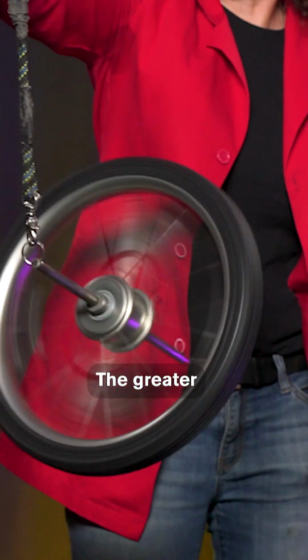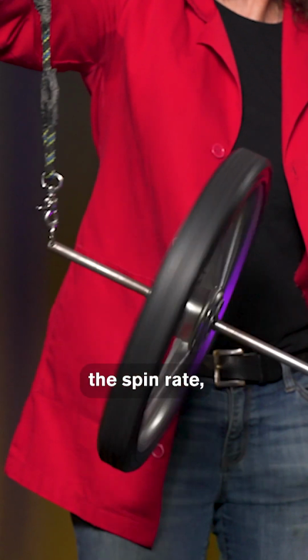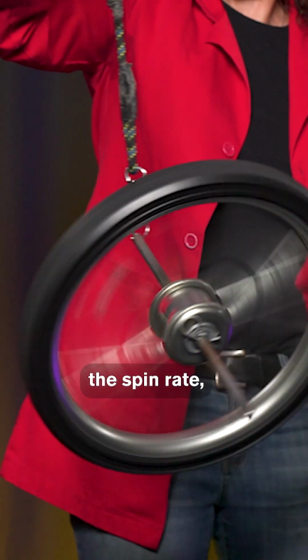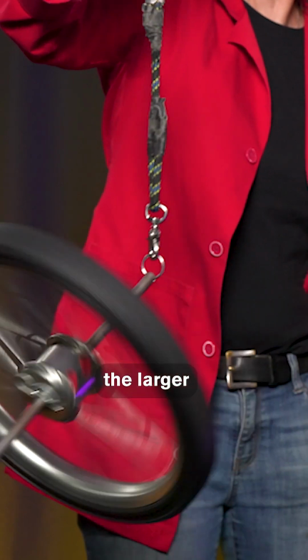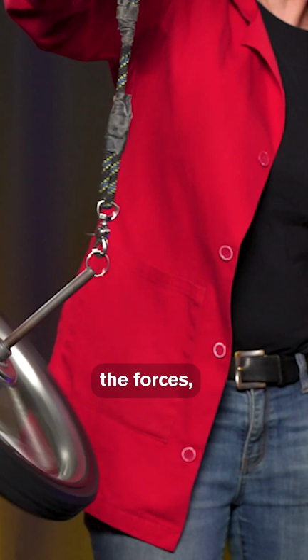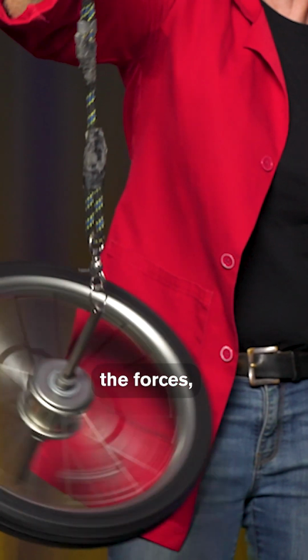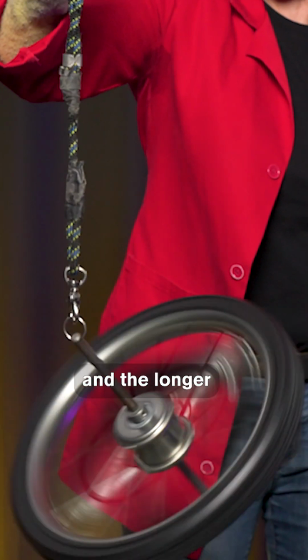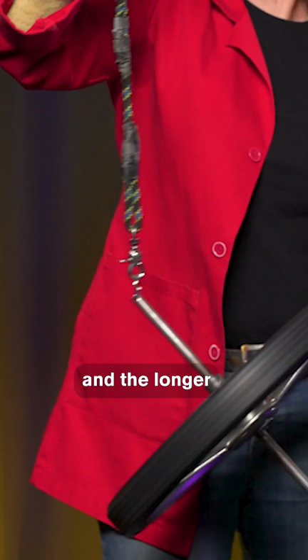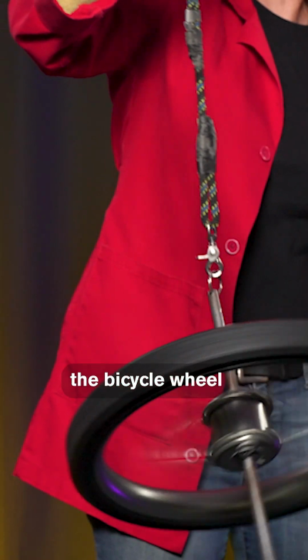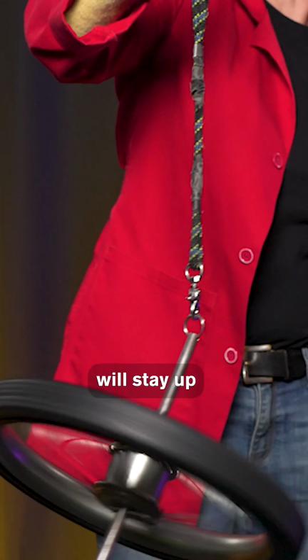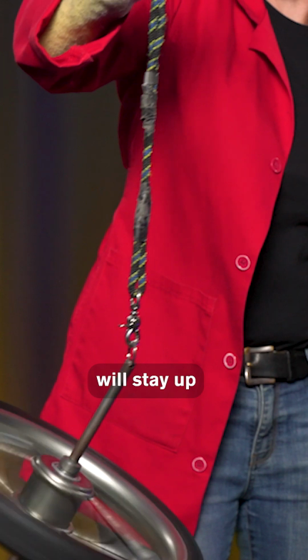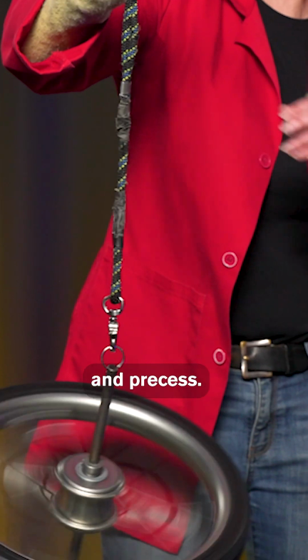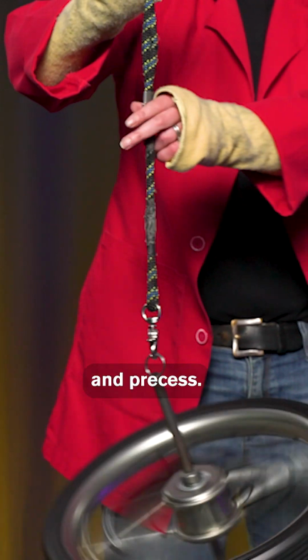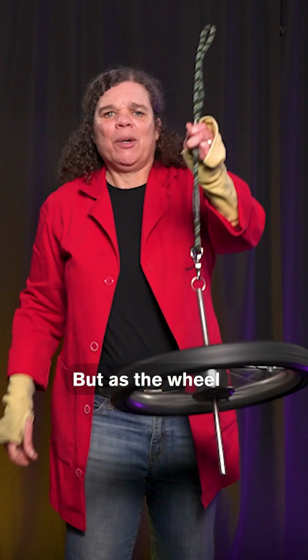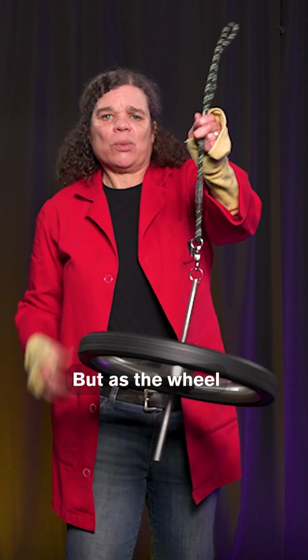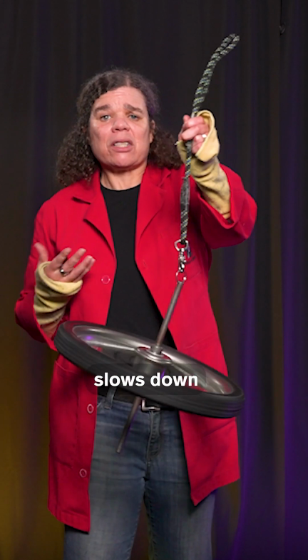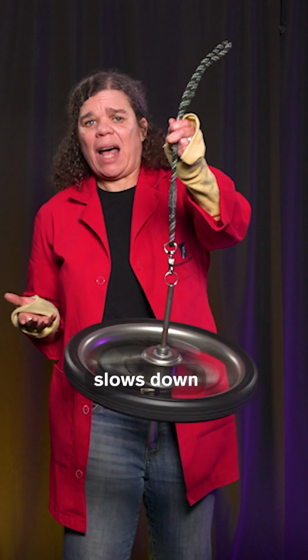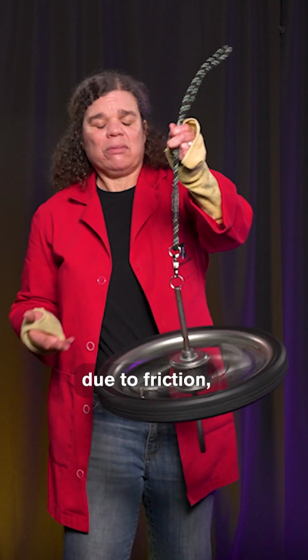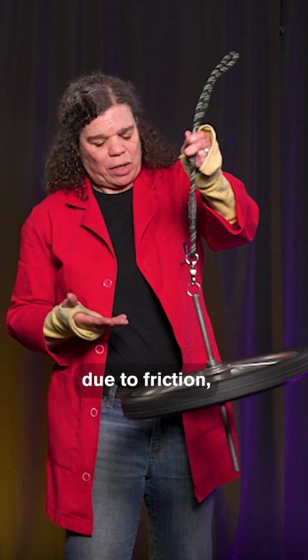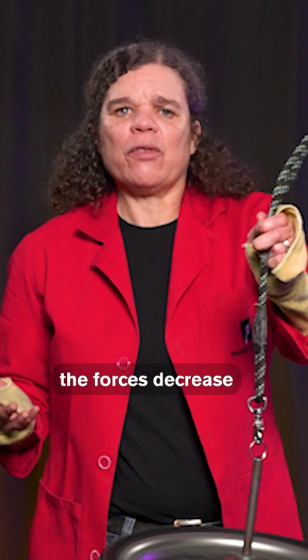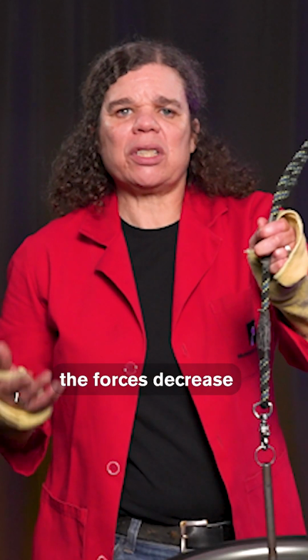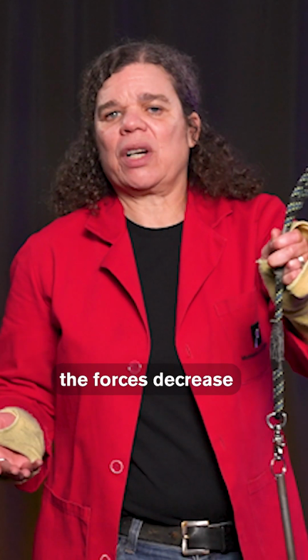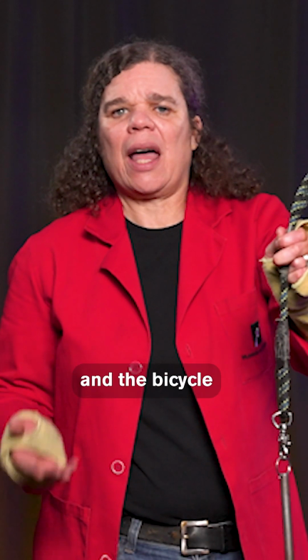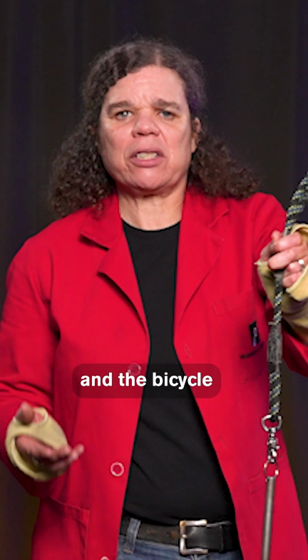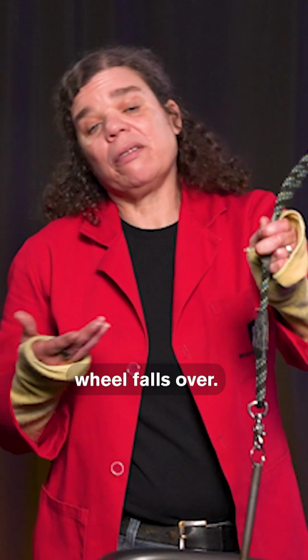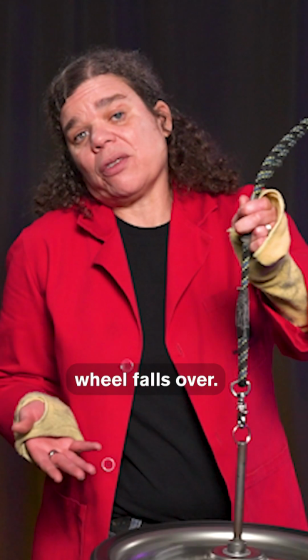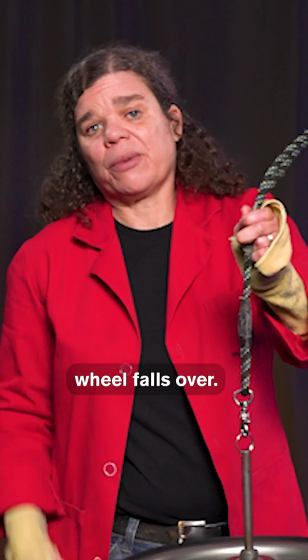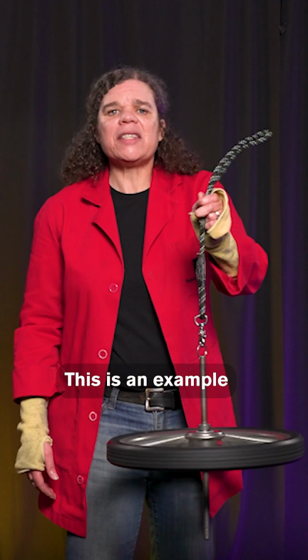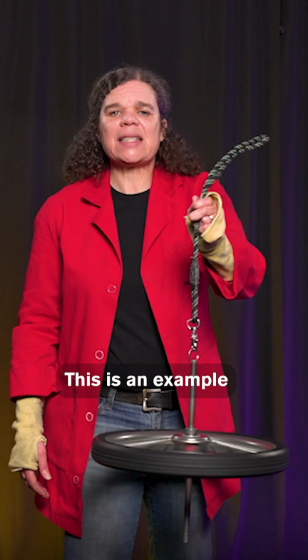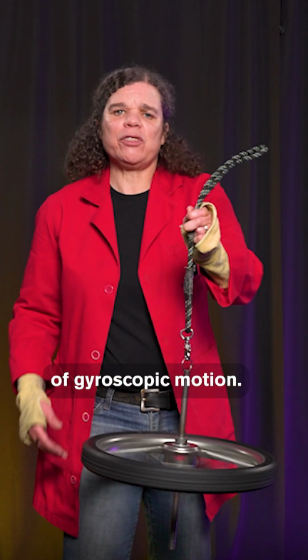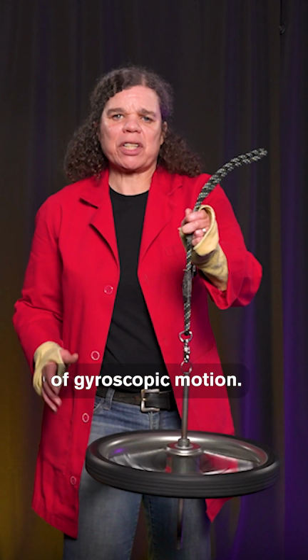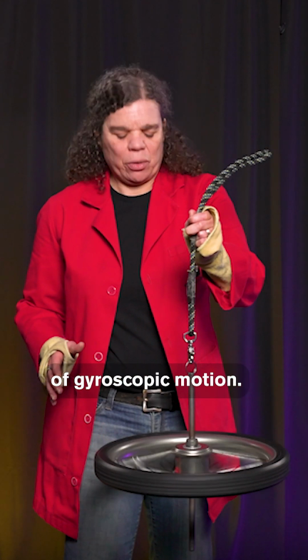The greater the spin rate, the larger the forces, and the longer the bicycle wheel will stay up and precess. But as the wheel slows down due to friction, the forces decrease and the bicycle wheel falls over. This is an example of gyroscopic motion.